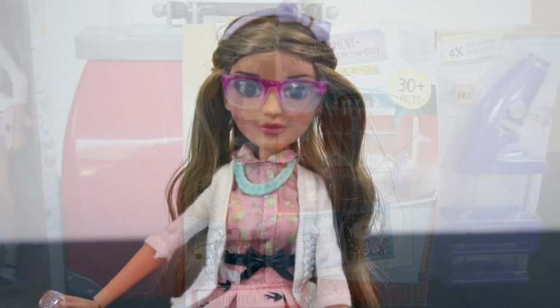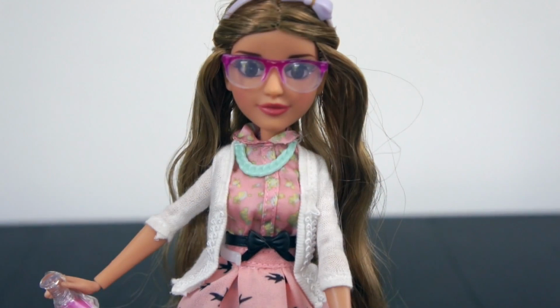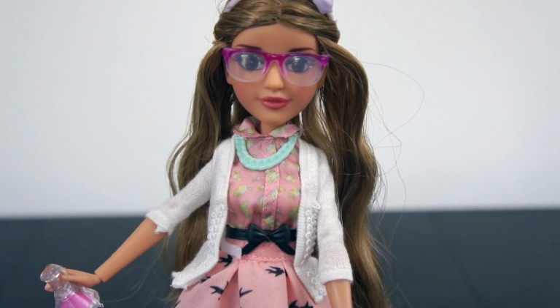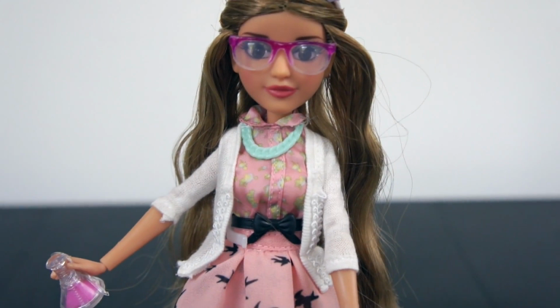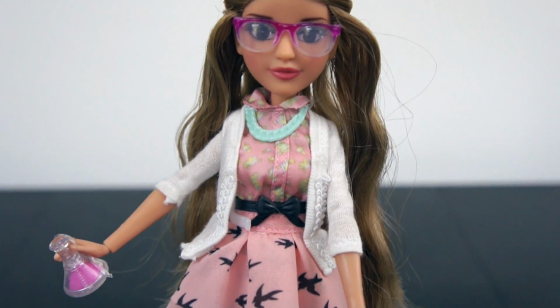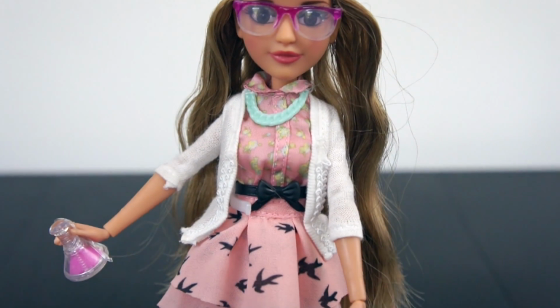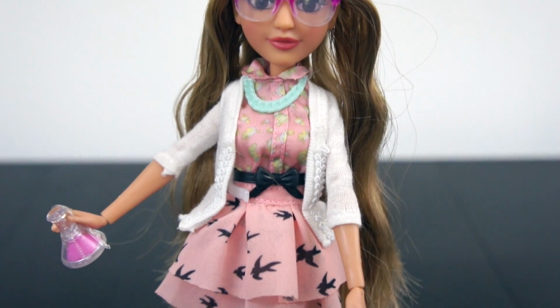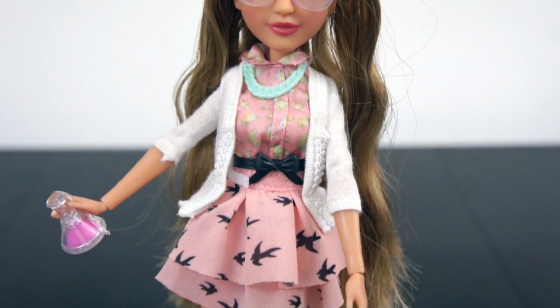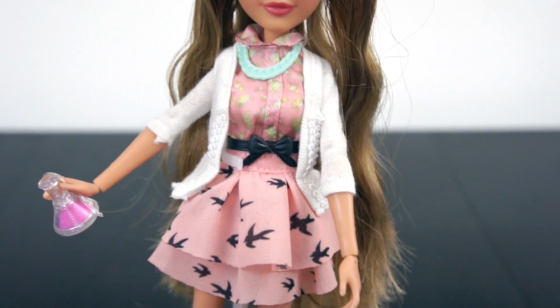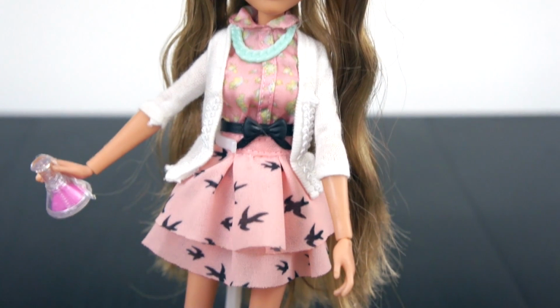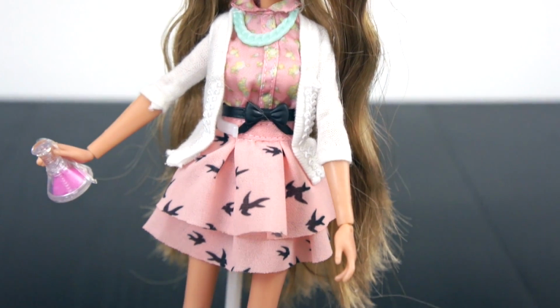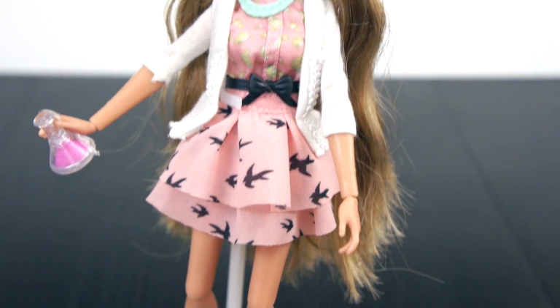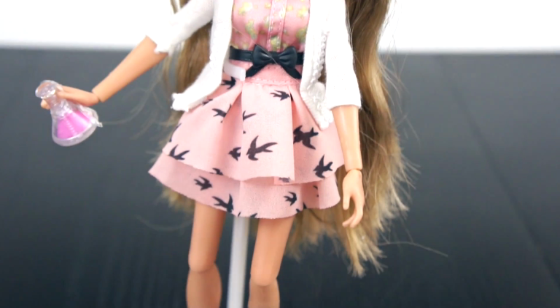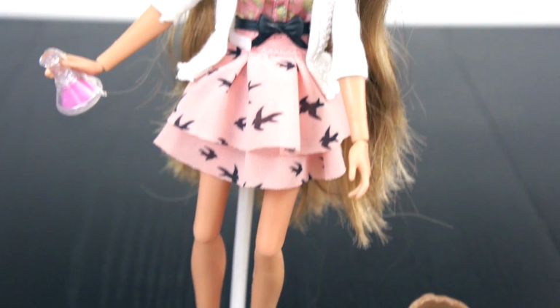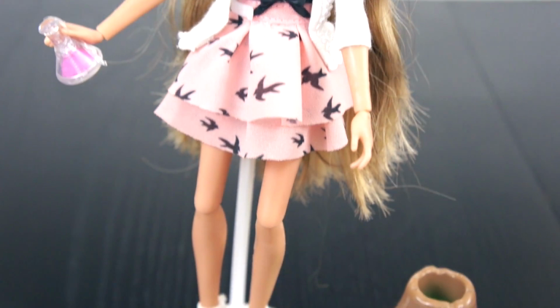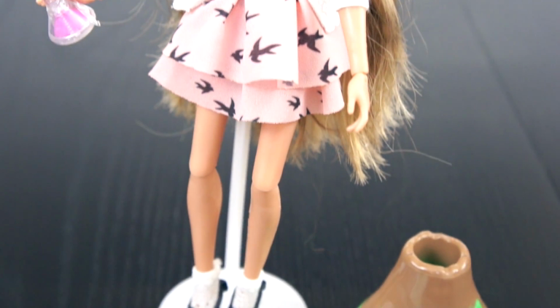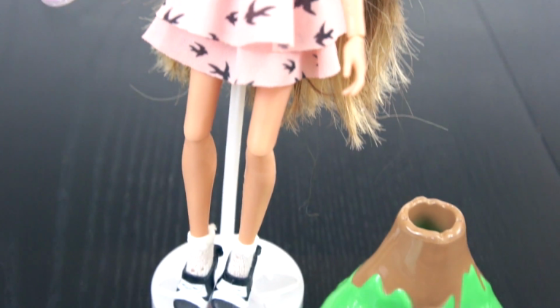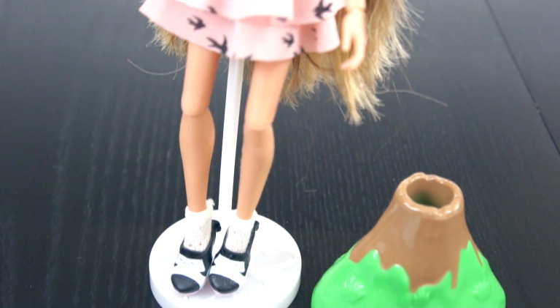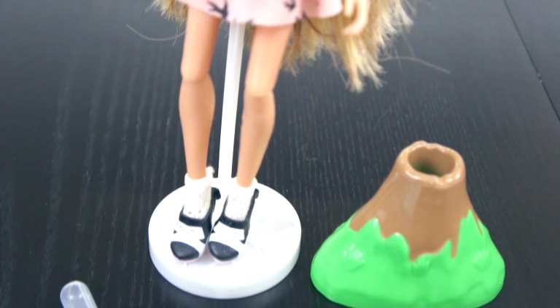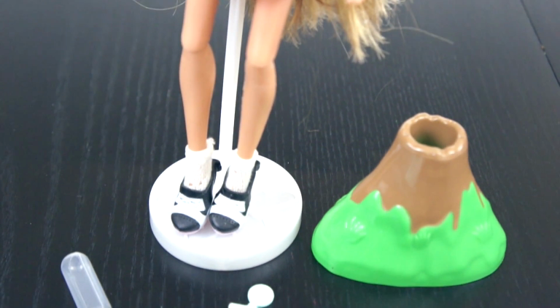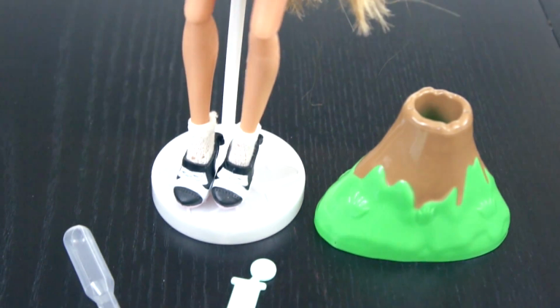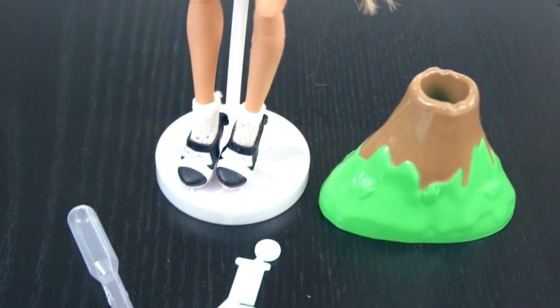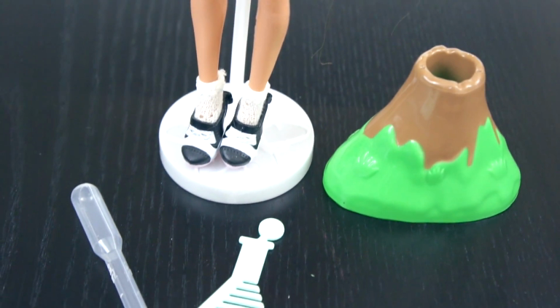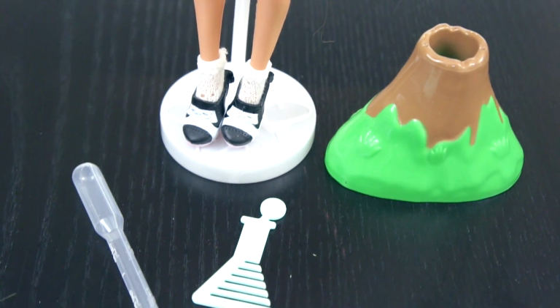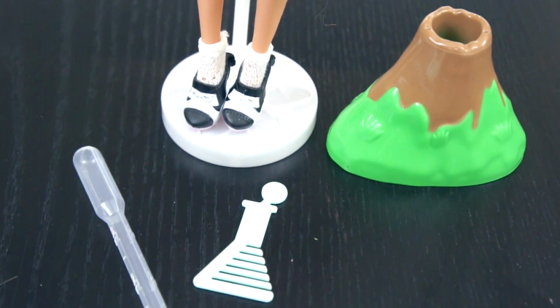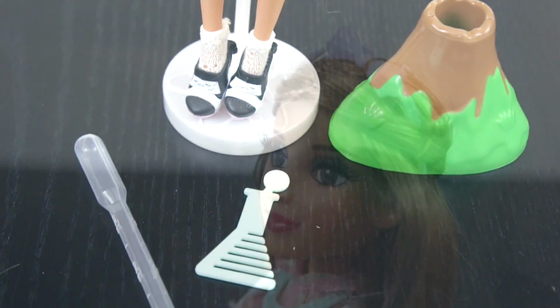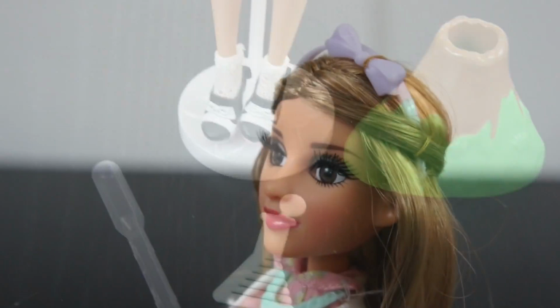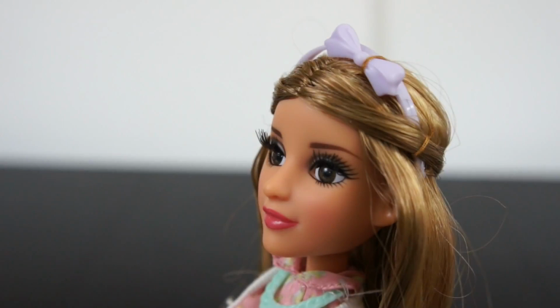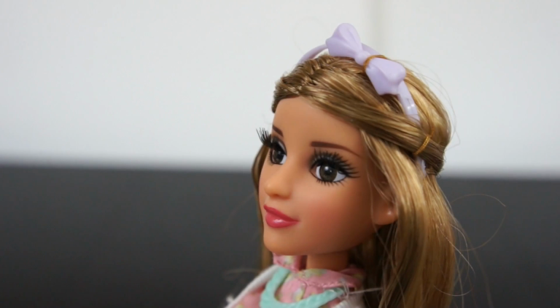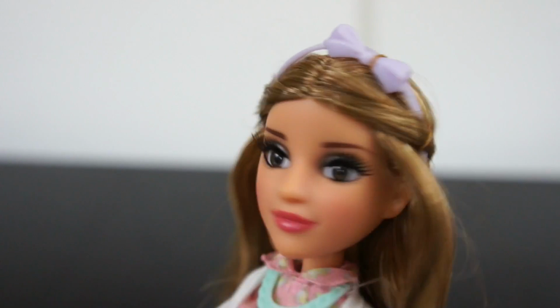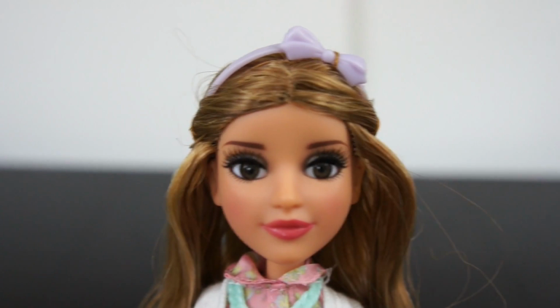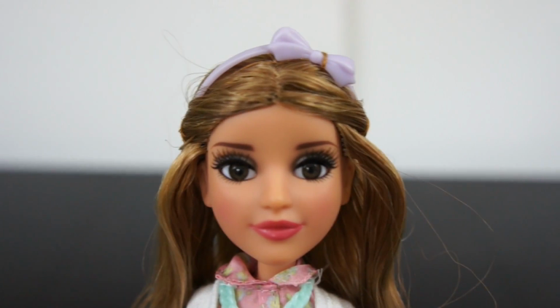This is Adrian Adams, or A Squared. She is a culinary chemist and she comes from Spain. Her accessories are her pink glasses, her conical flask, she has a bow tie headband and a bow tie belt, and a blue necklace.